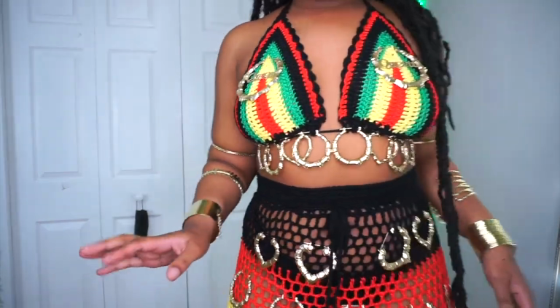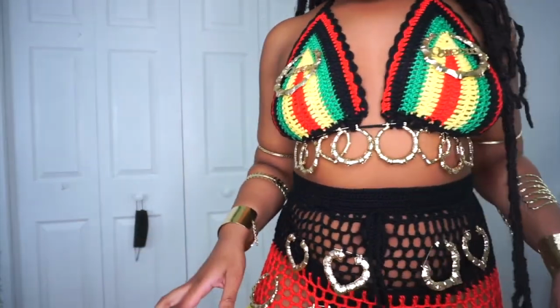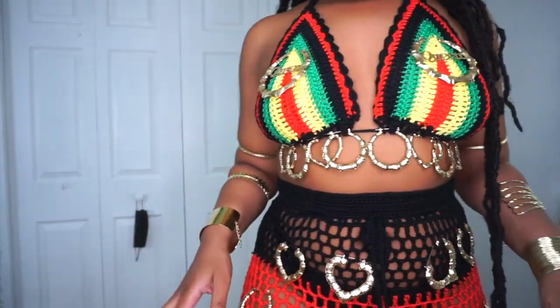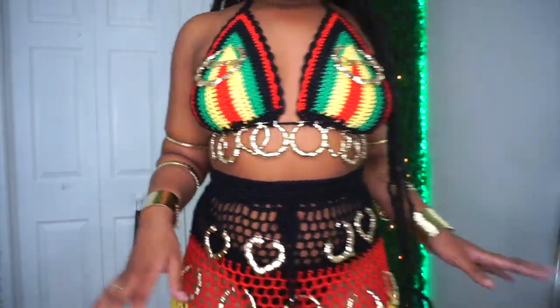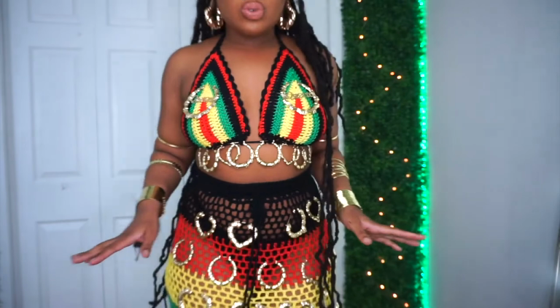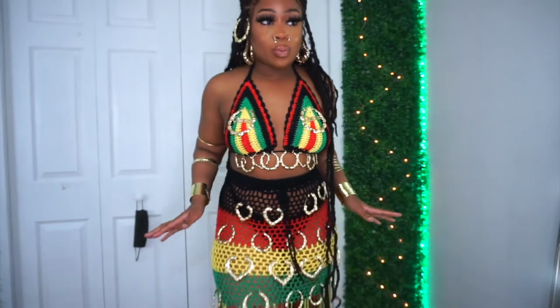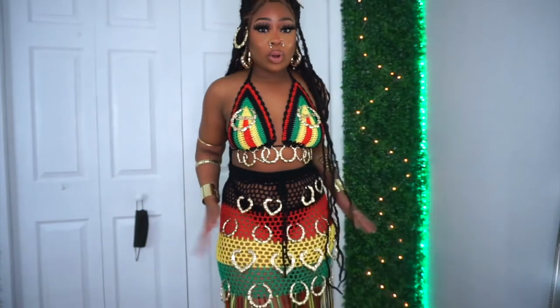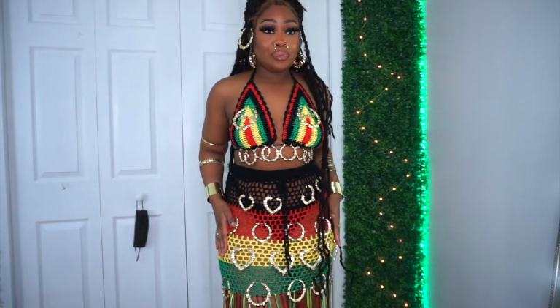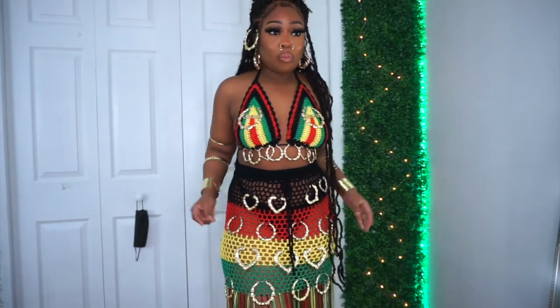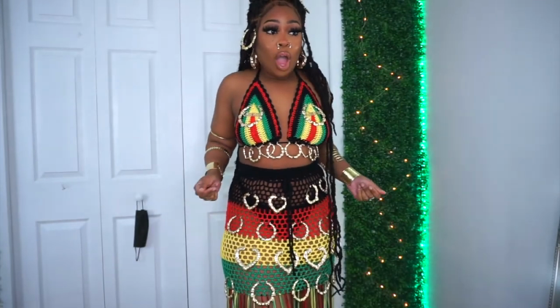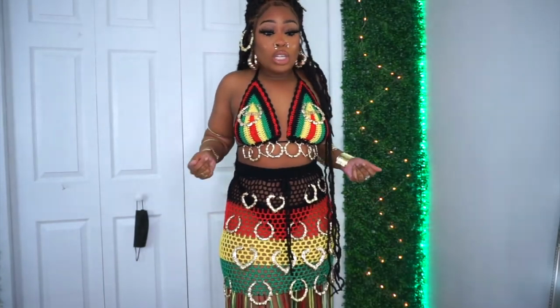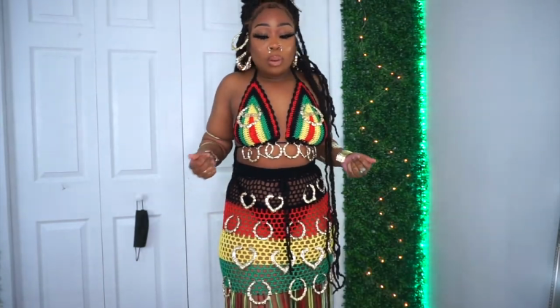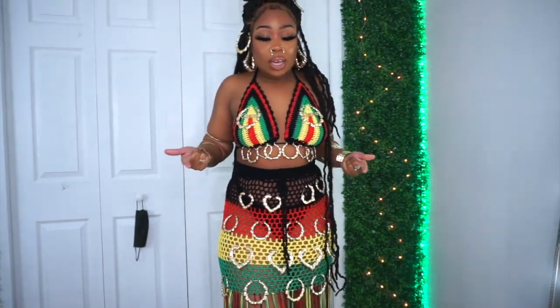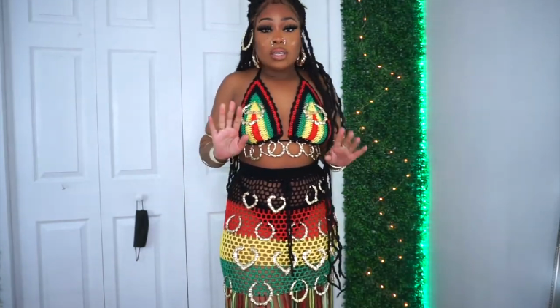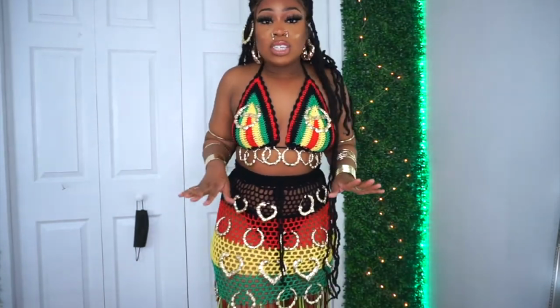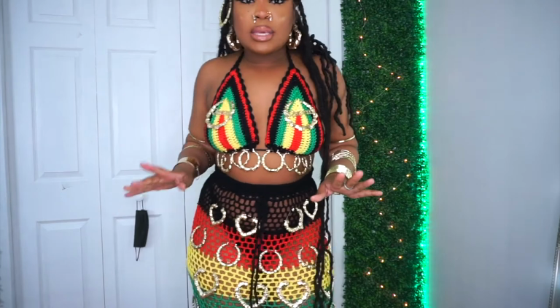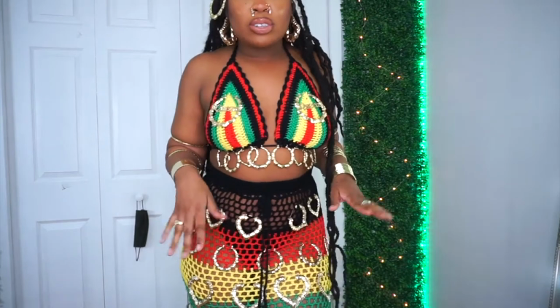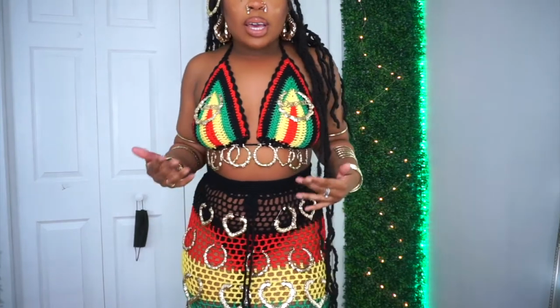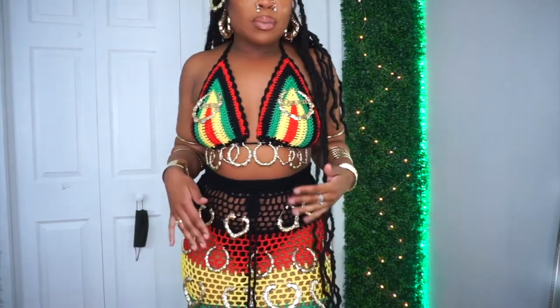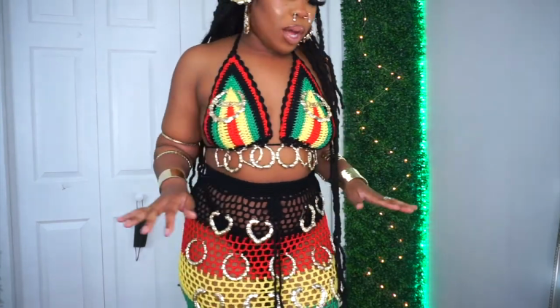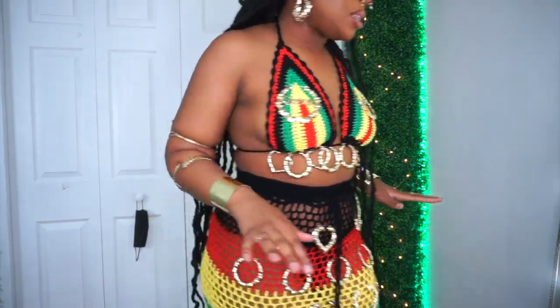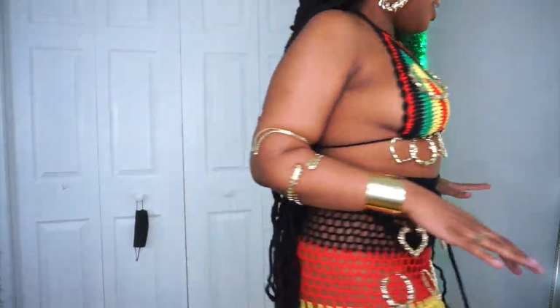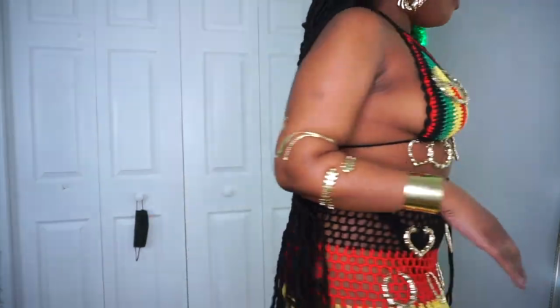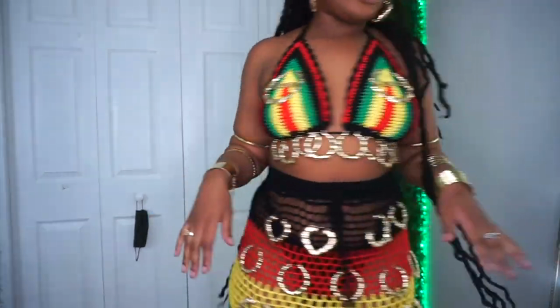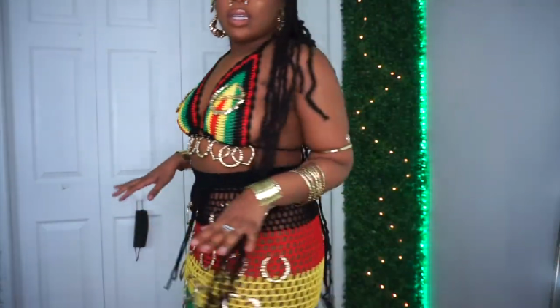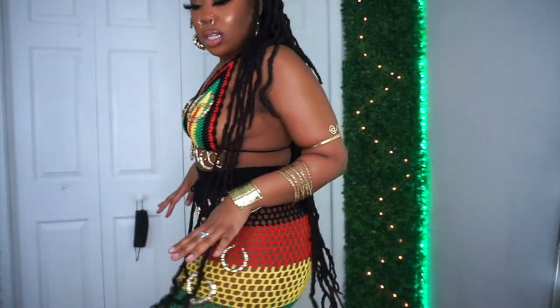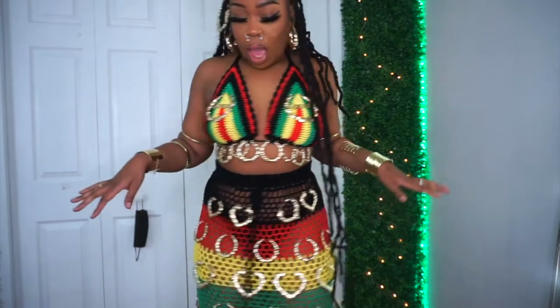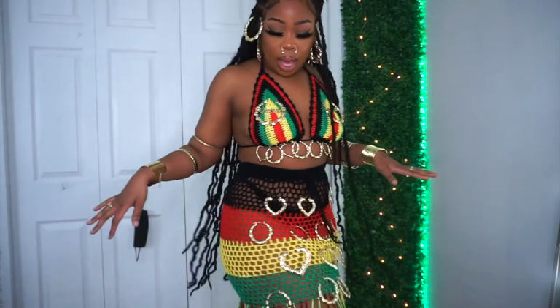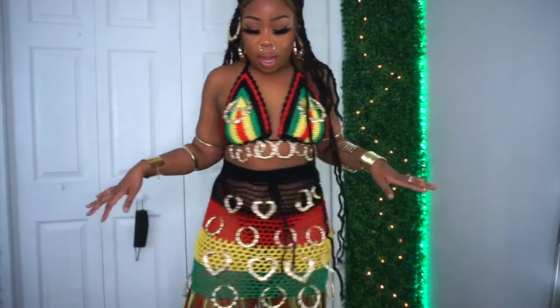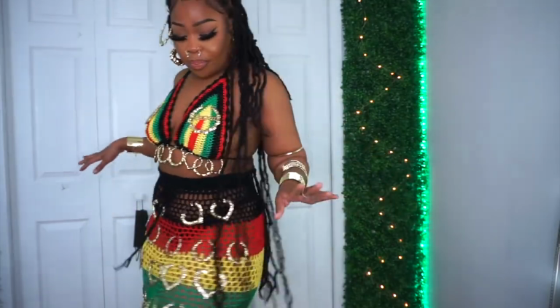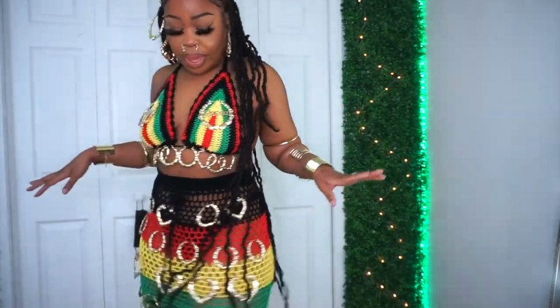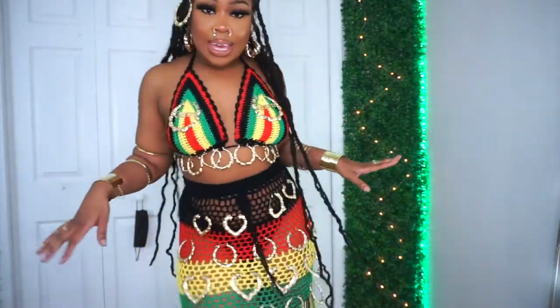I'm actually going to take some pictures and film some content in this outfit. Yeah, it's all coming together.